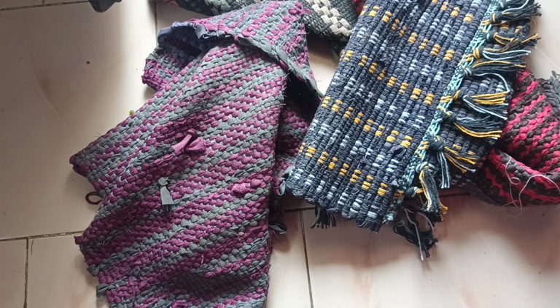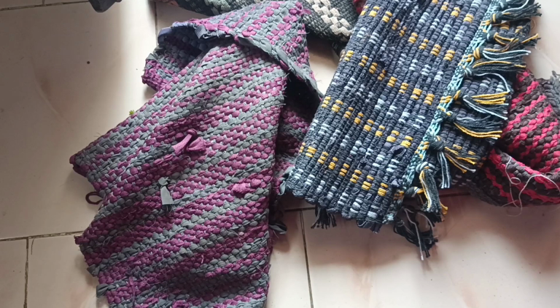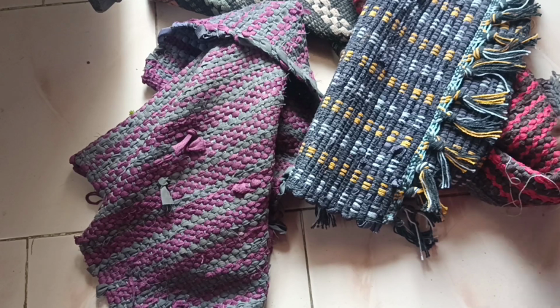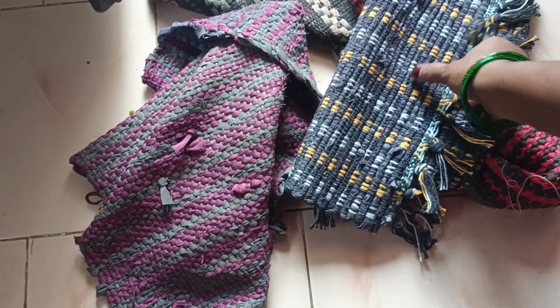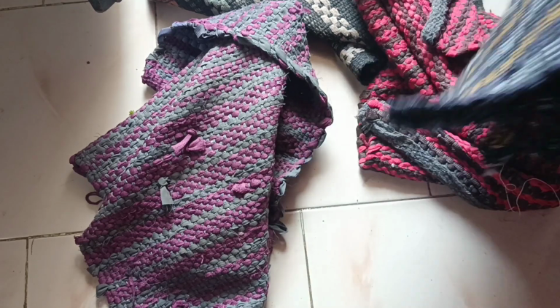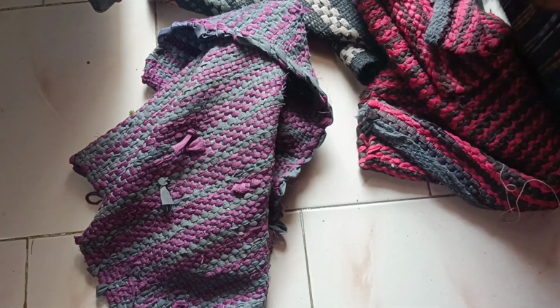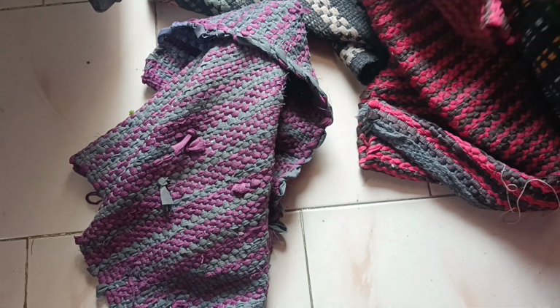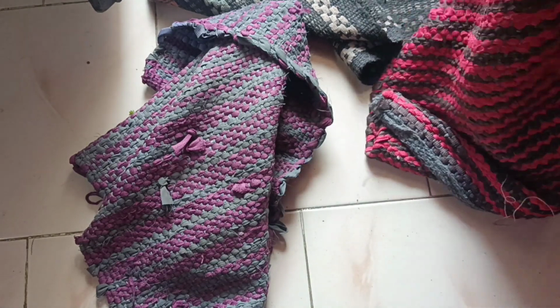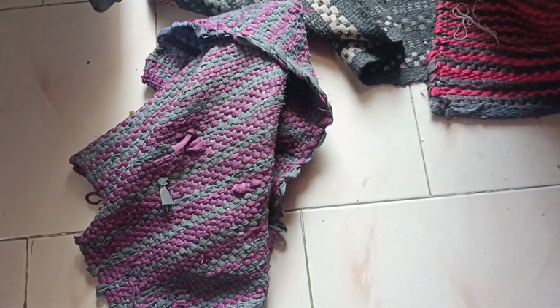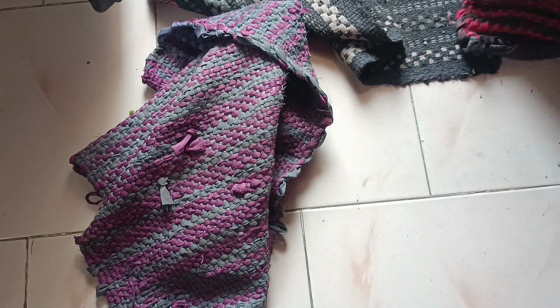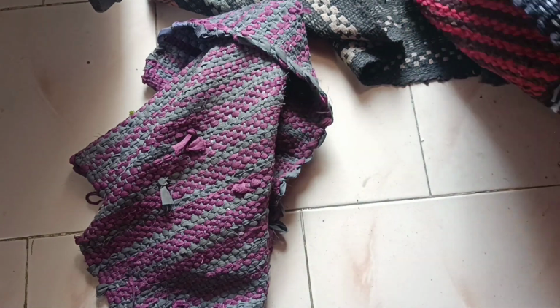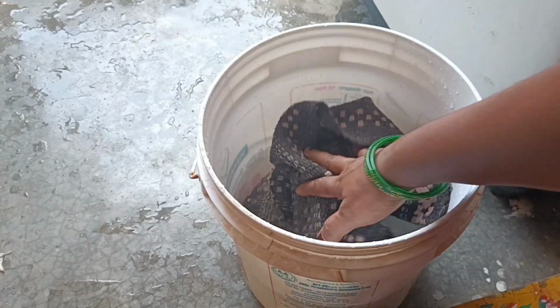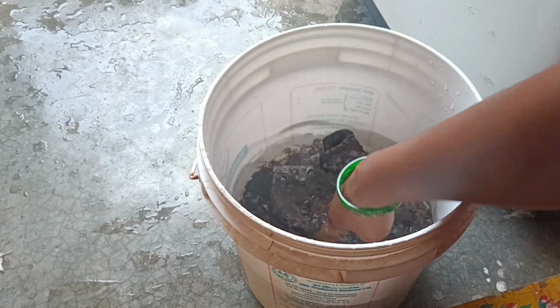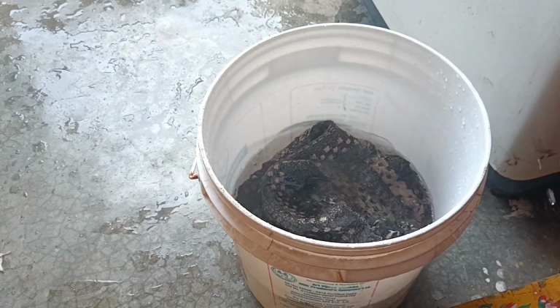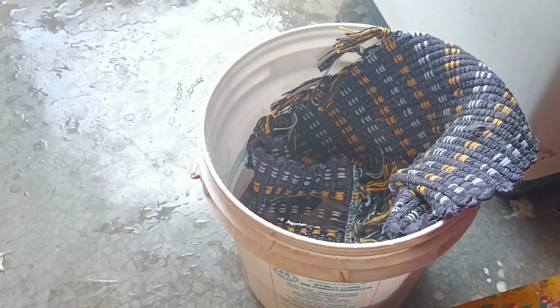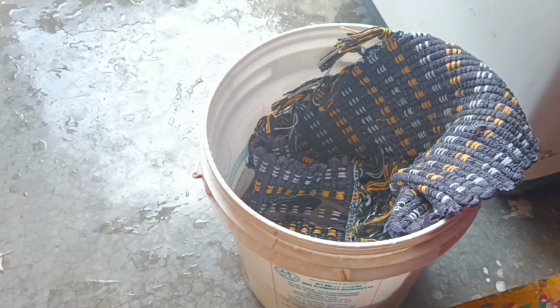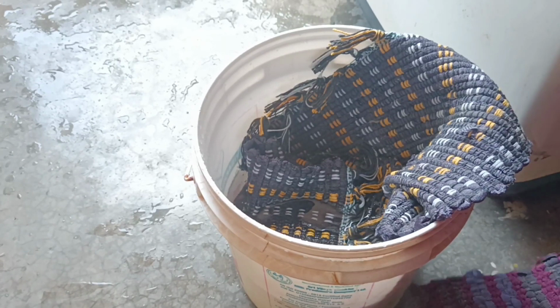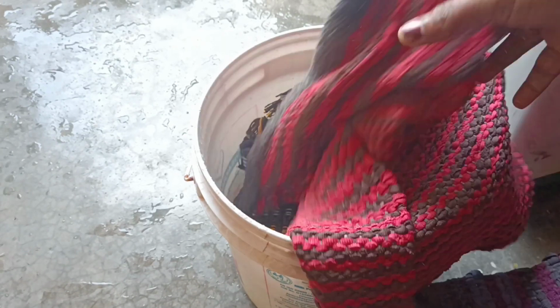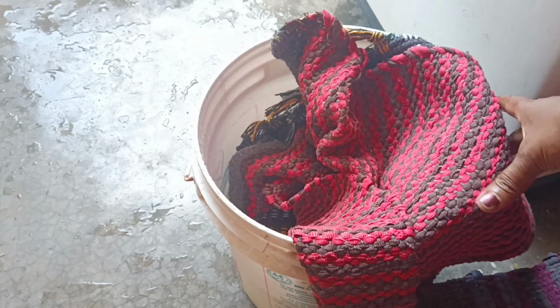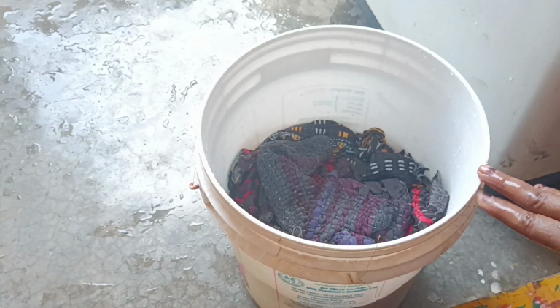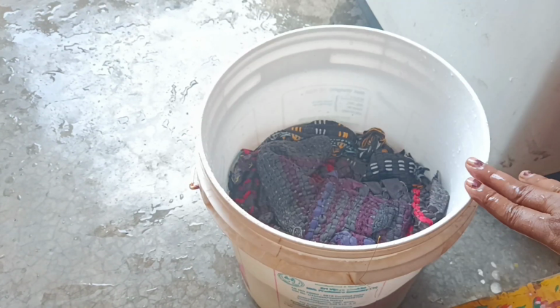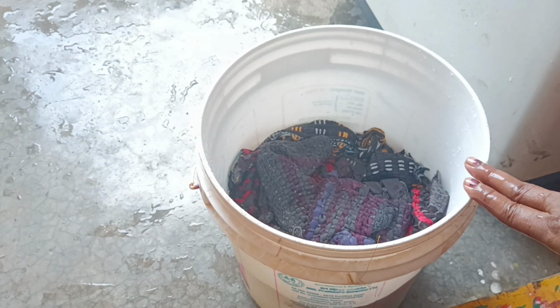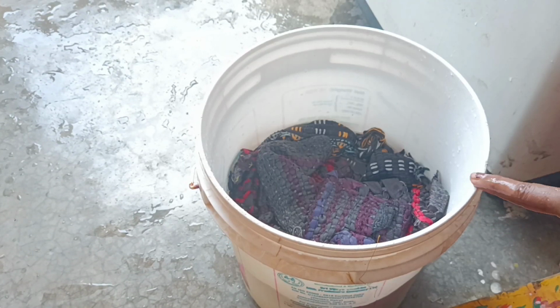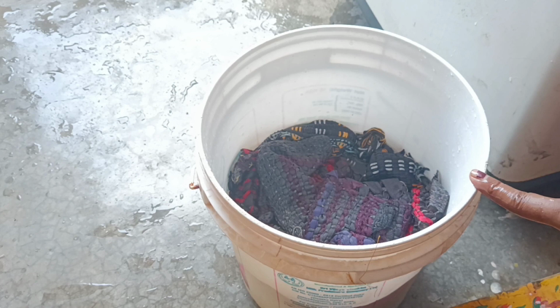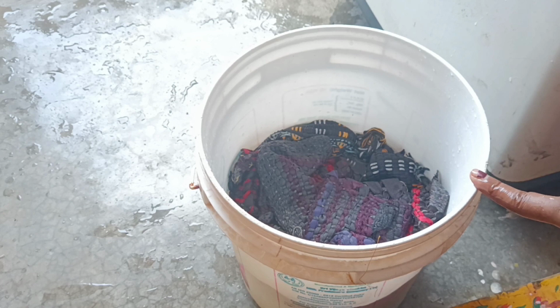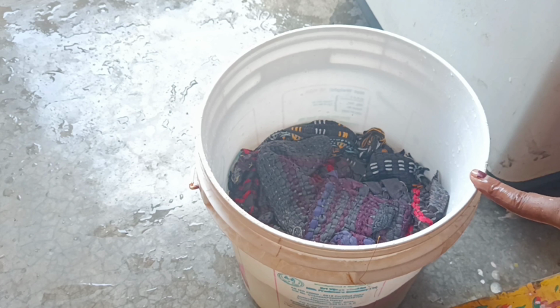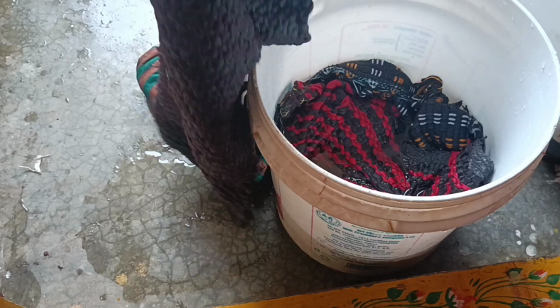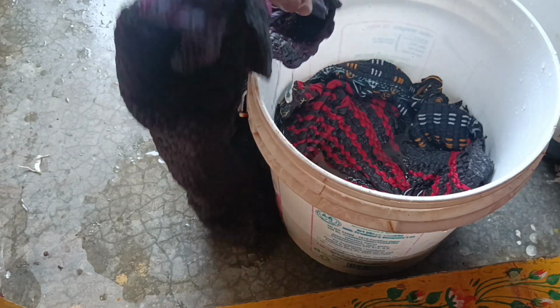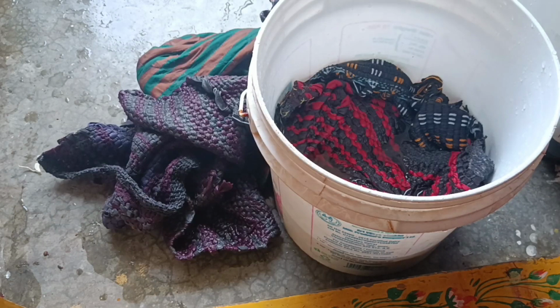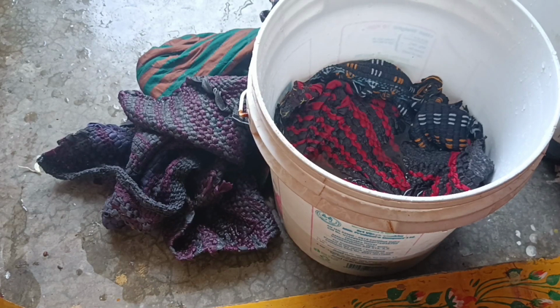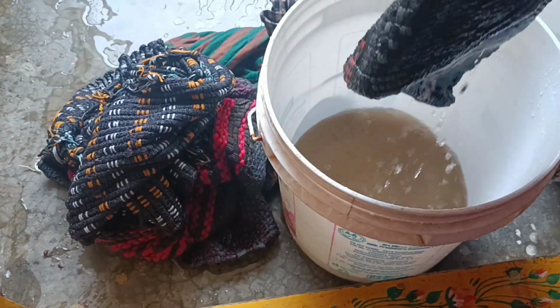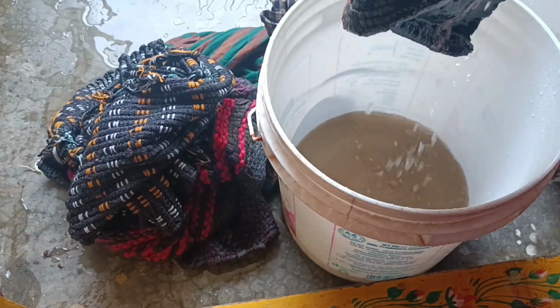We will remove the water from the door mats, removing water from 5-5 inches. Please remove the water from the floor. You can remove the water.